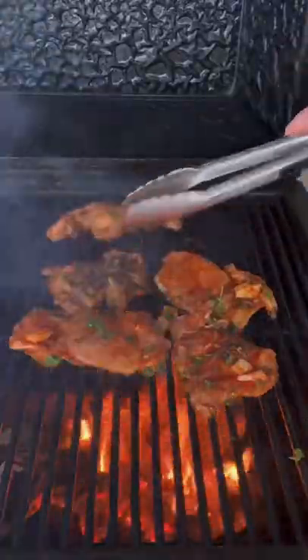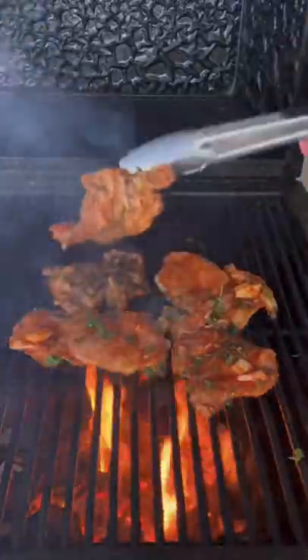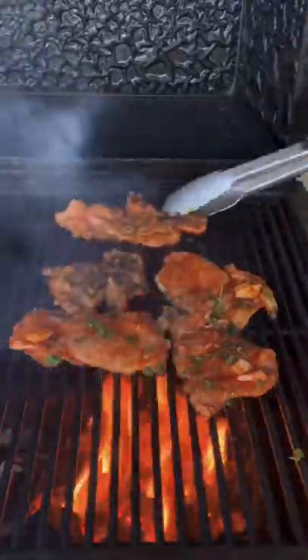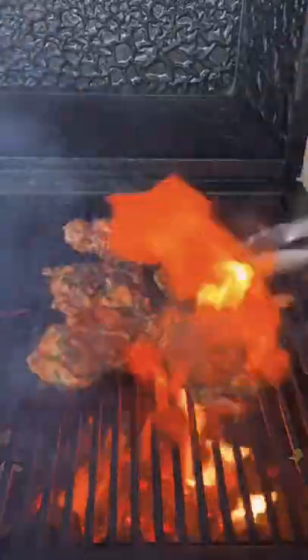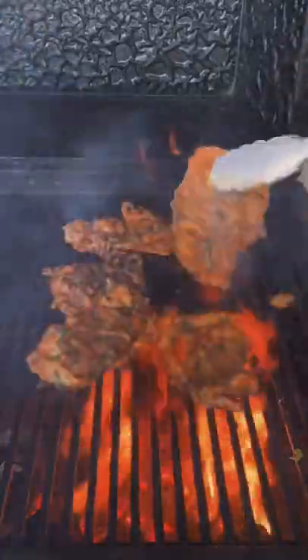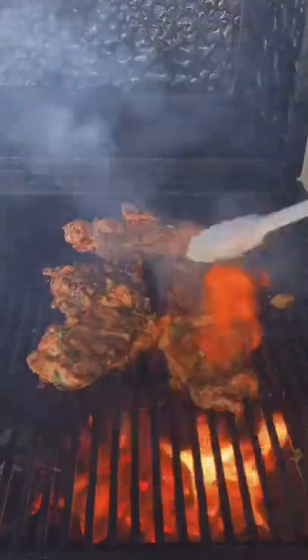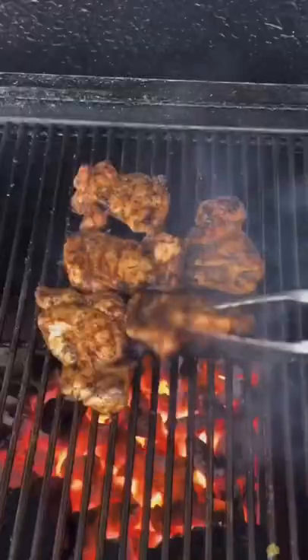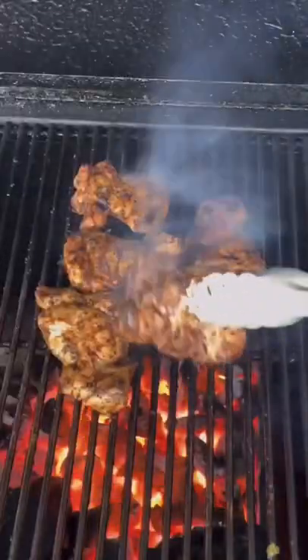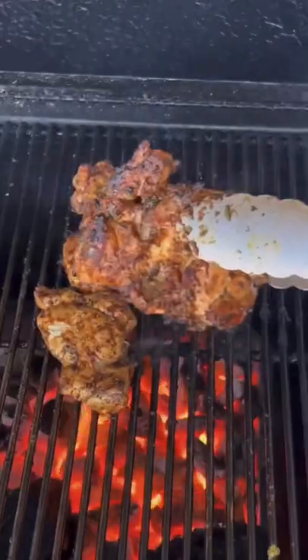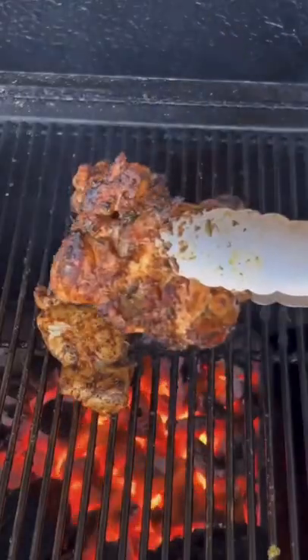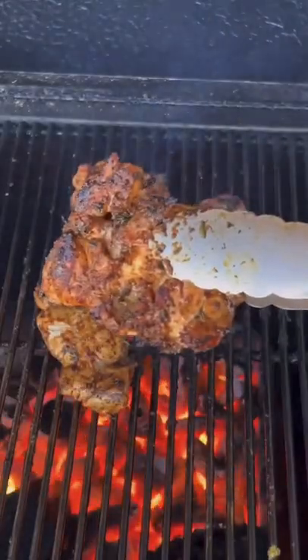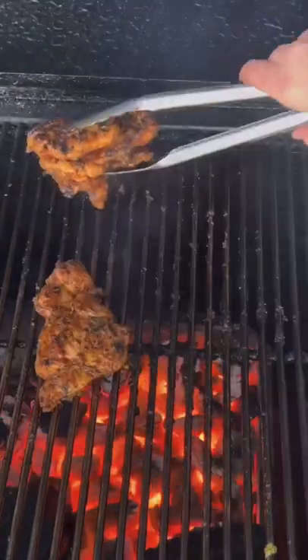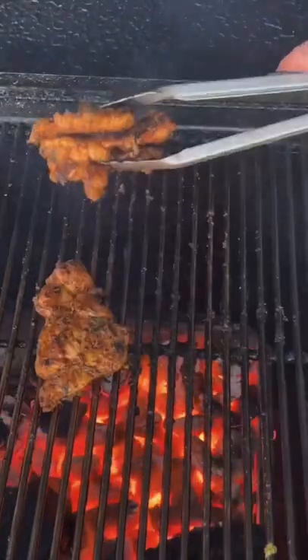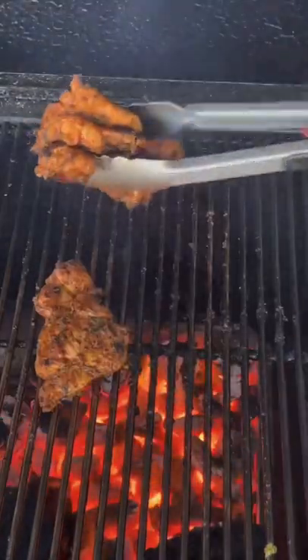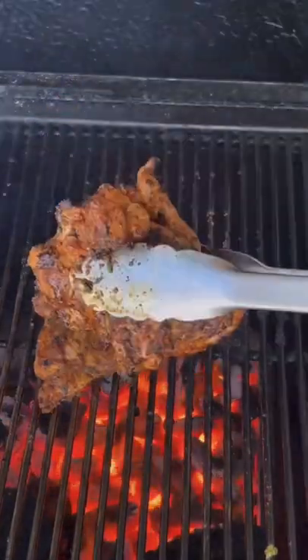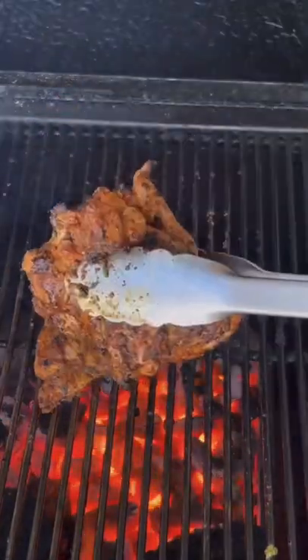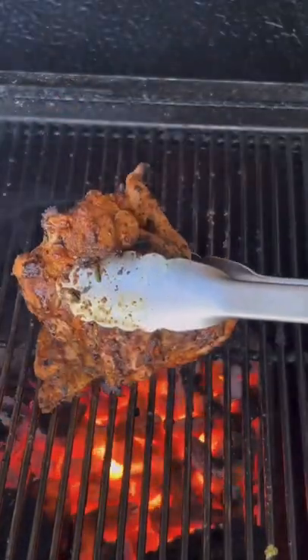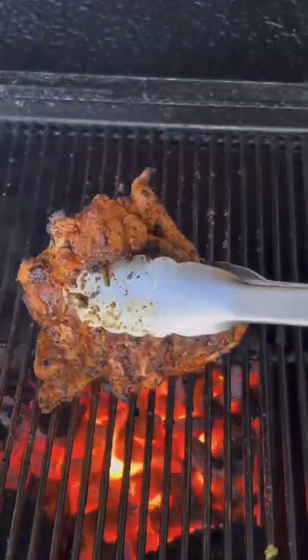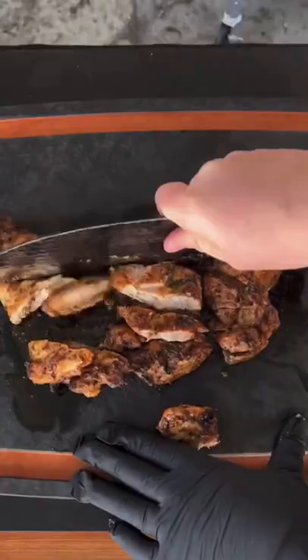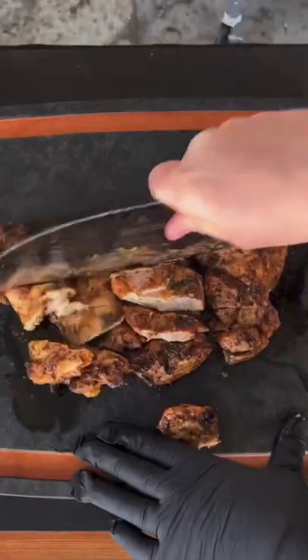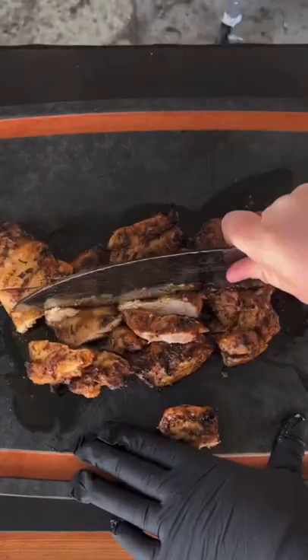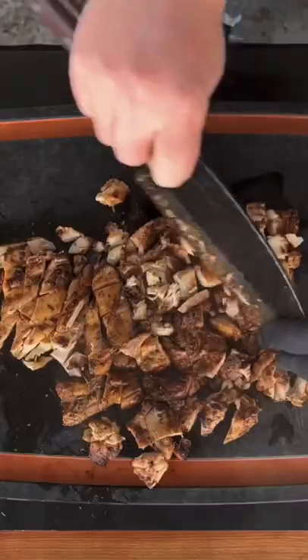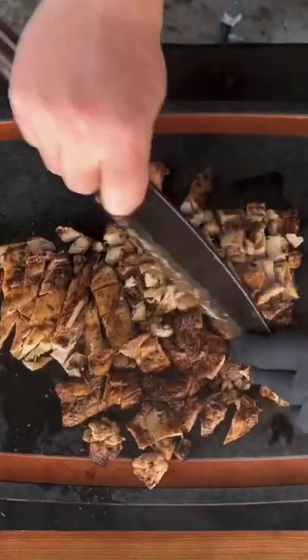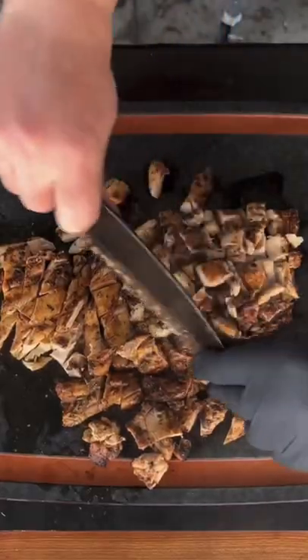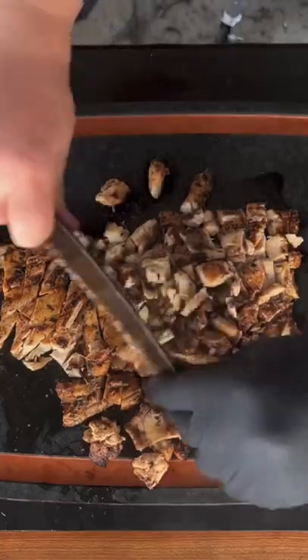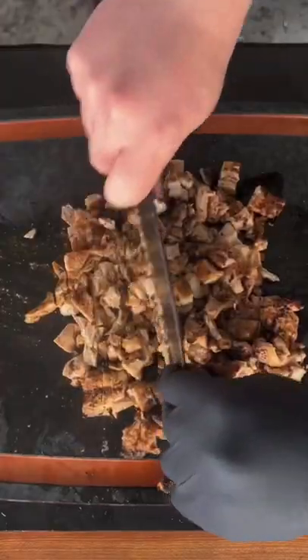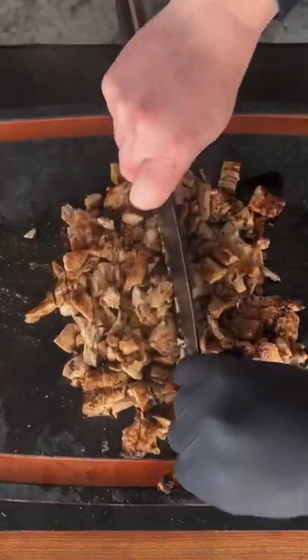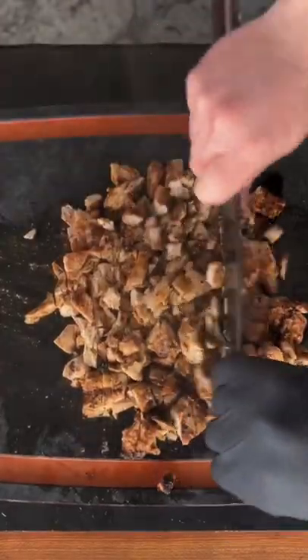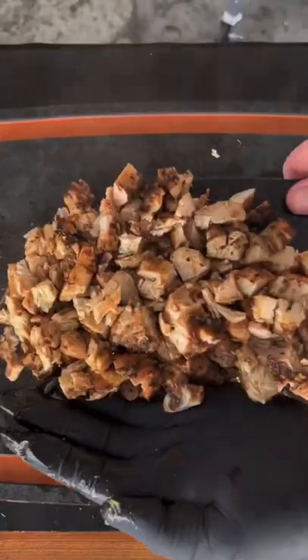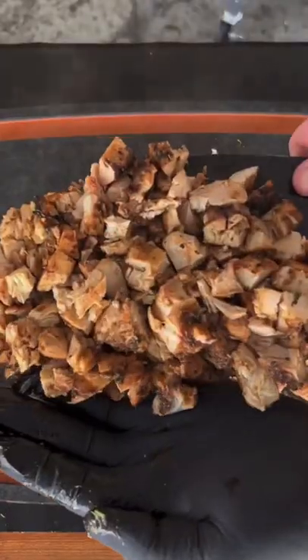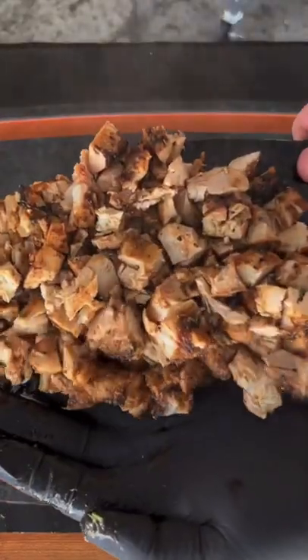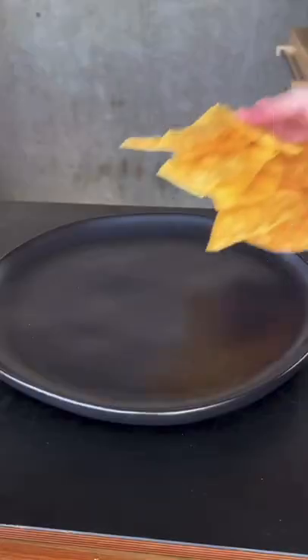We're going straight to the chicken thighs. We're going to sear those babies off for about four to five minutes per side, or 165 internal. And then we're just going to chop it up with our cleaver.